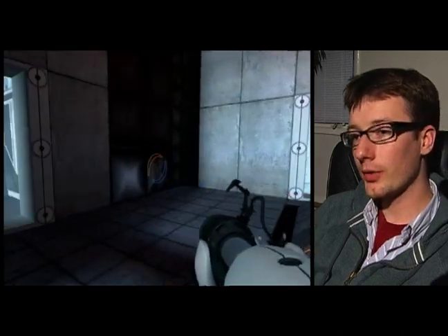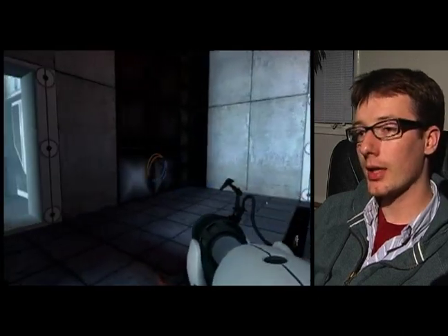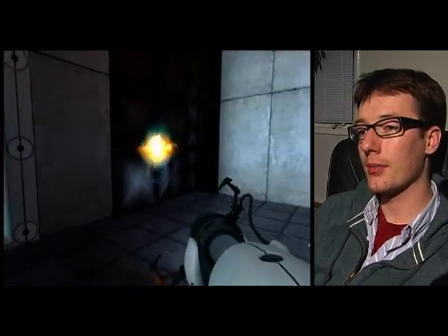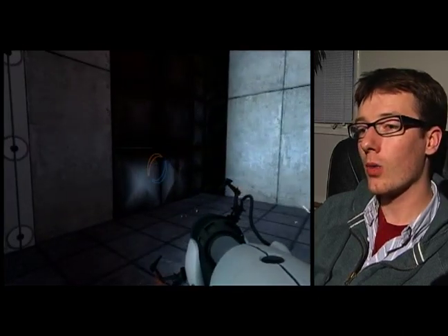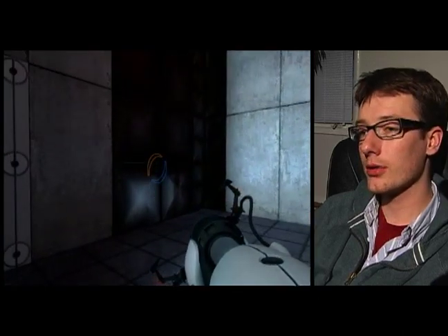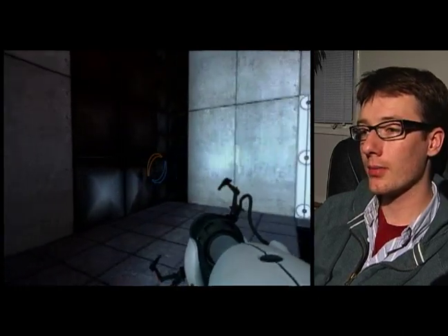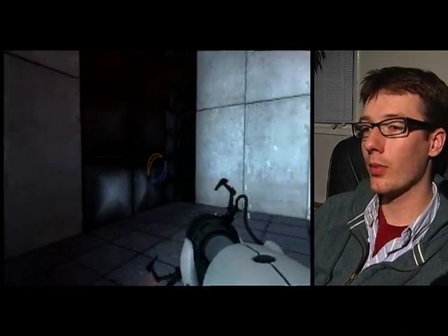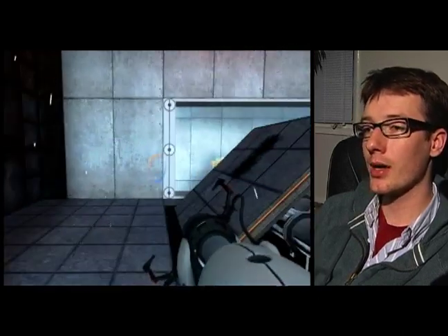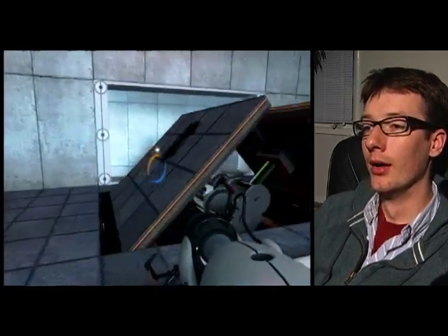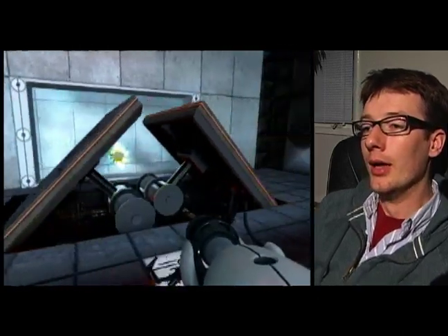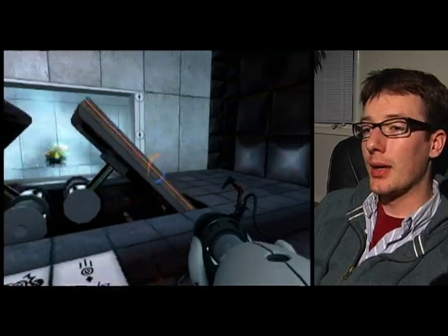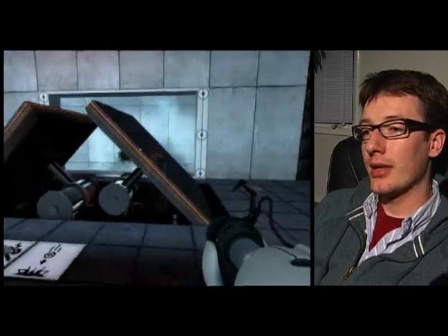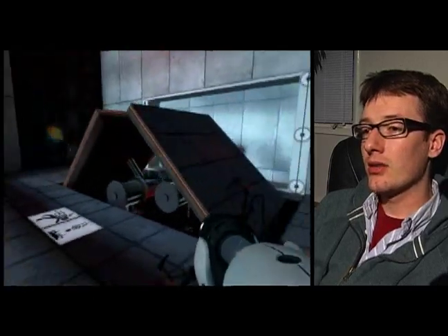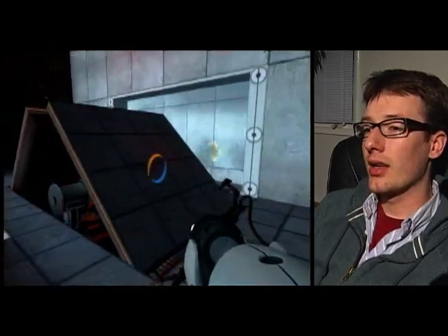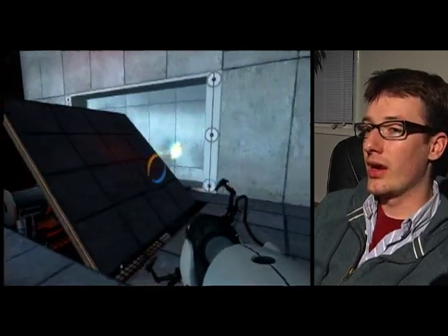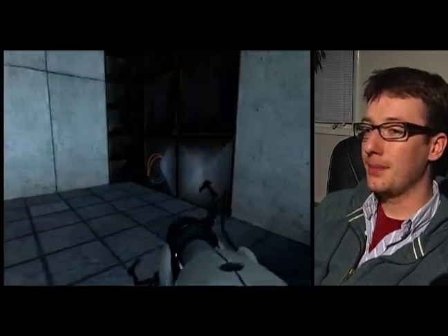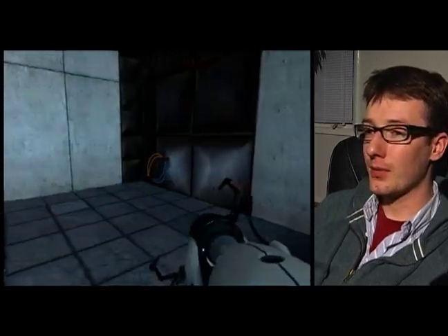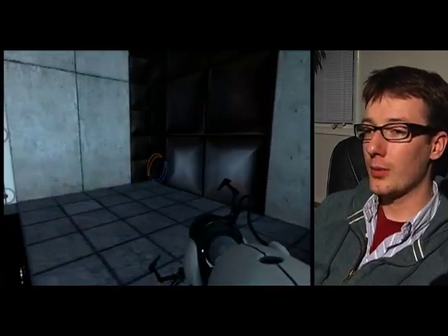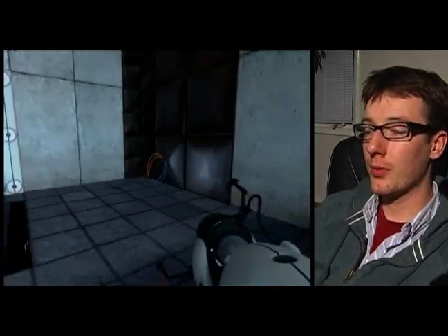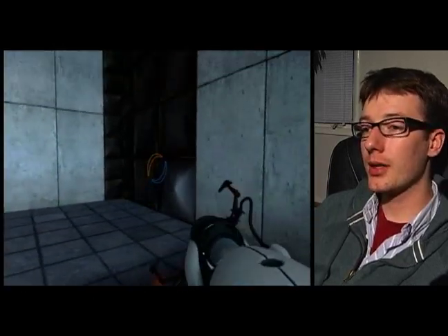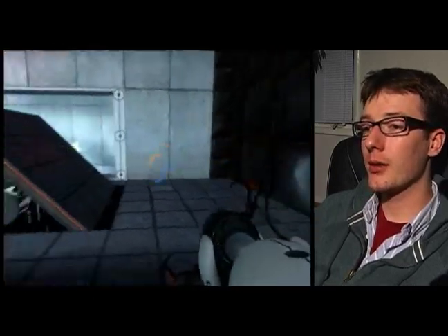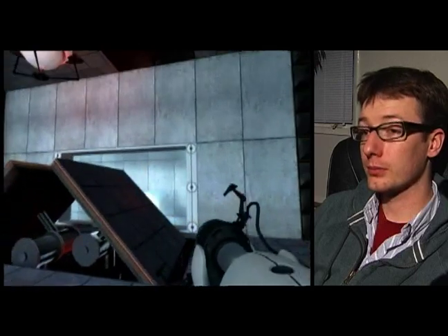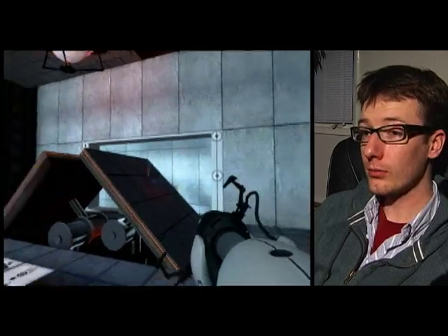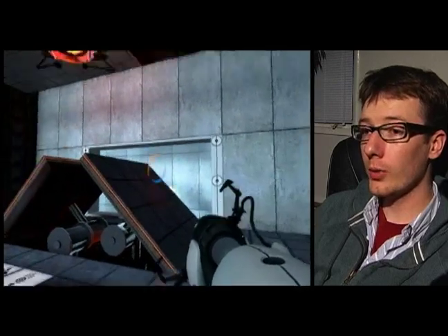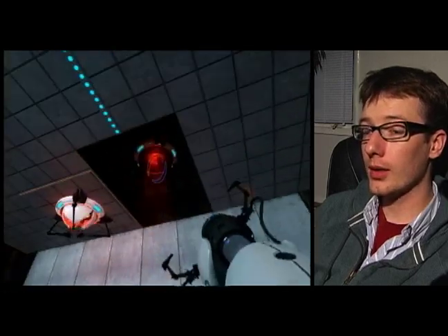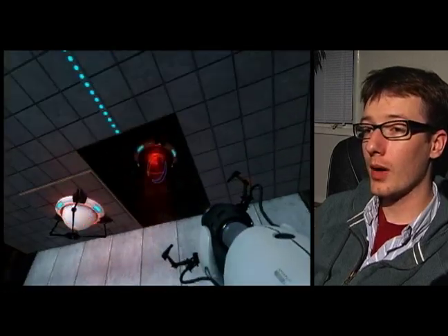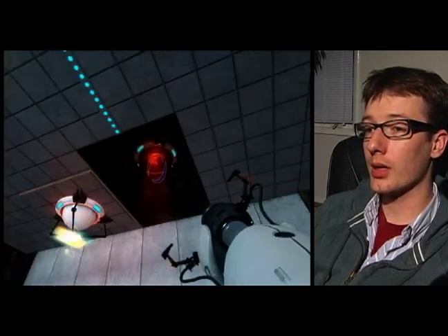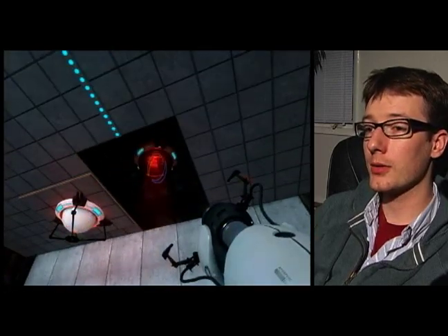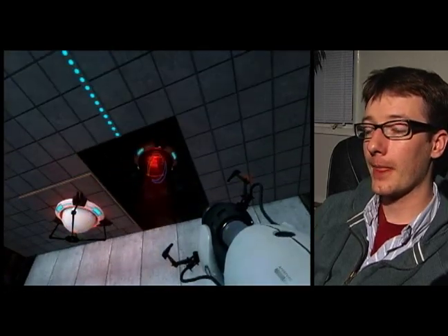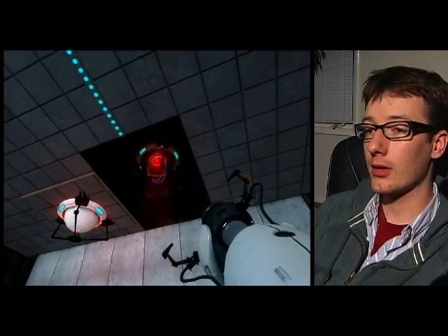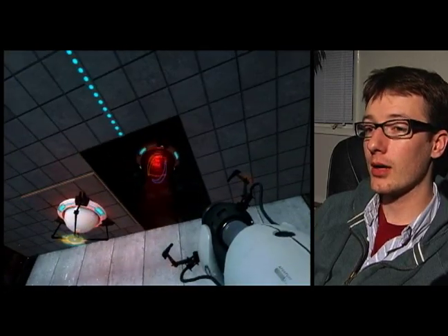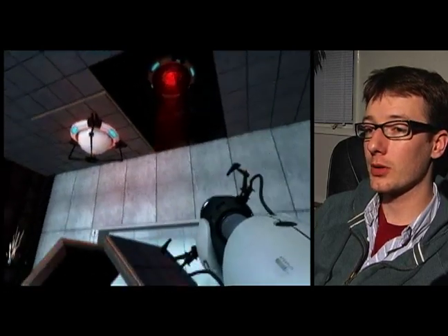We've got a black wall here, so we can't put any portals there, but everything else looks like it's fair game. We can't put one here either, and we want the Powerball to come out and go into that receptacle.